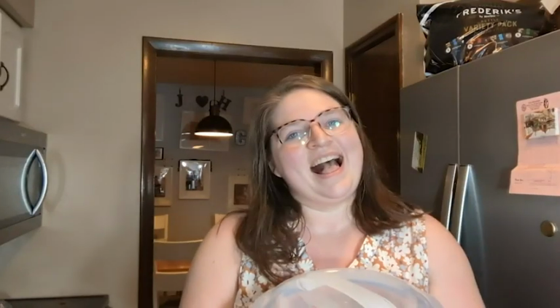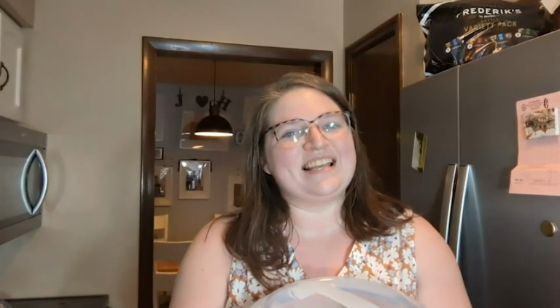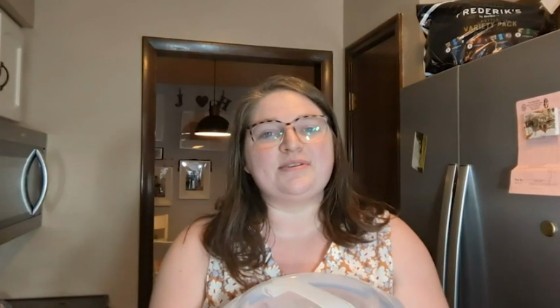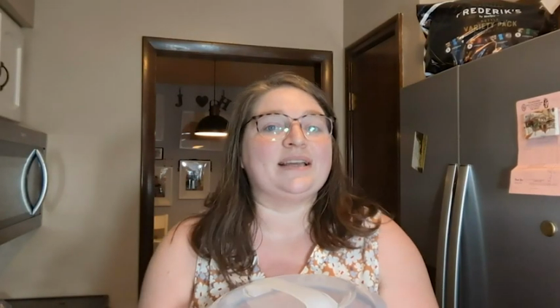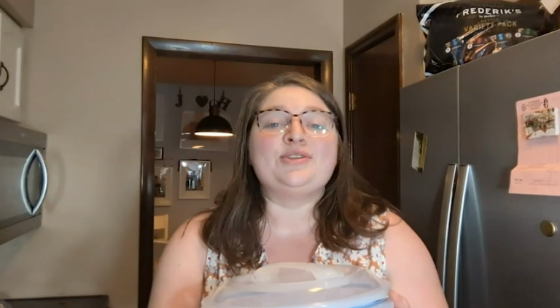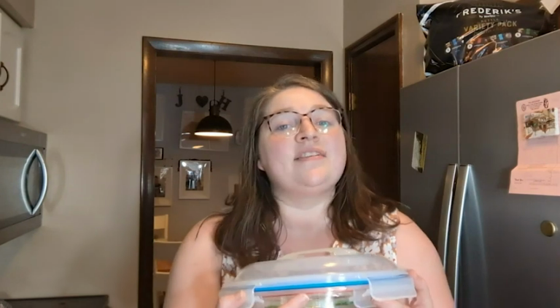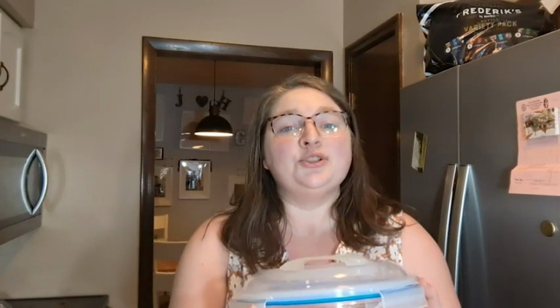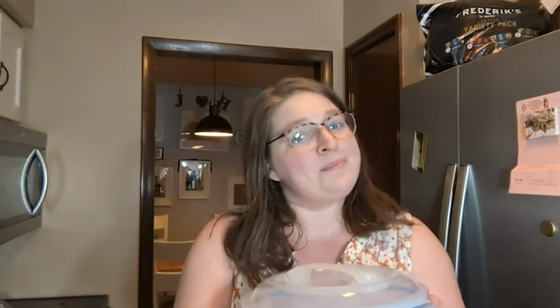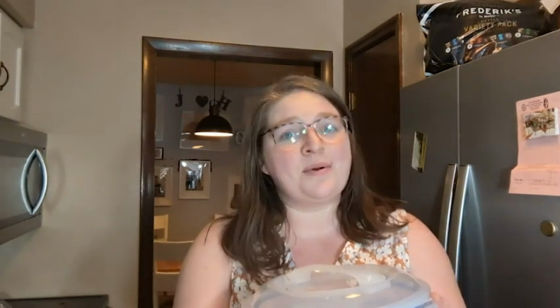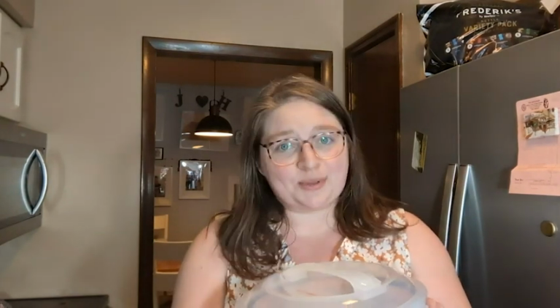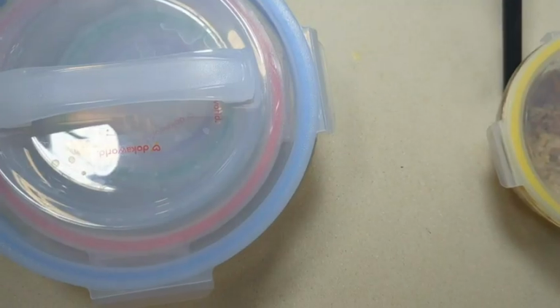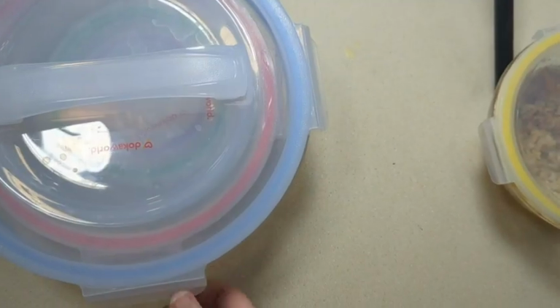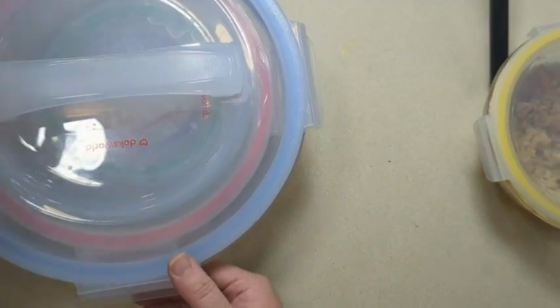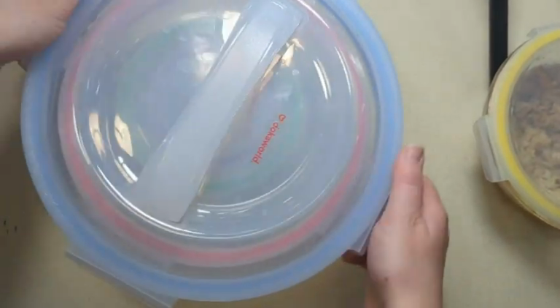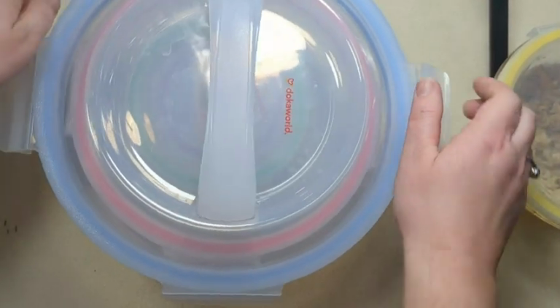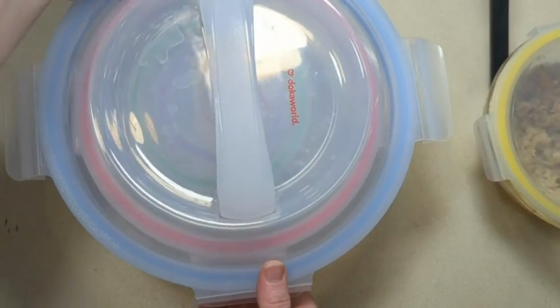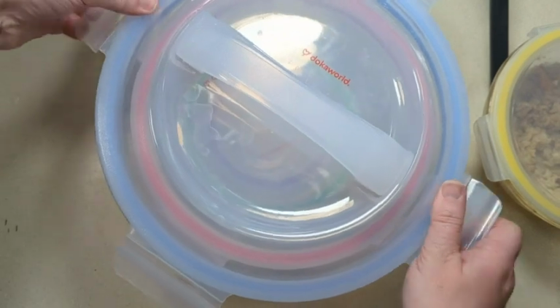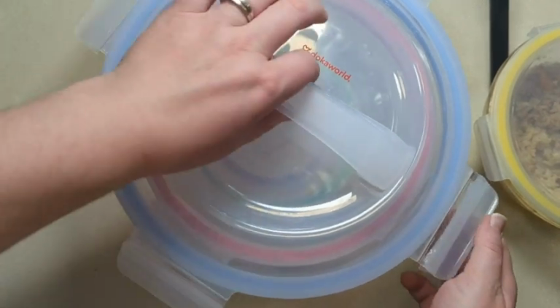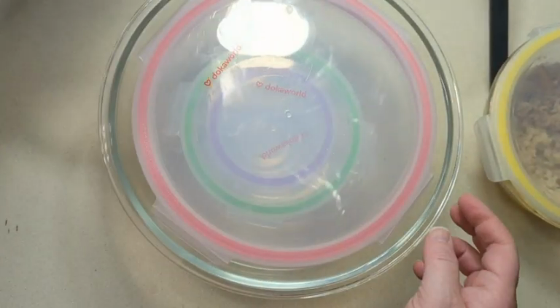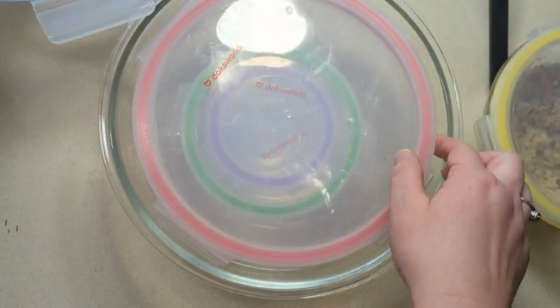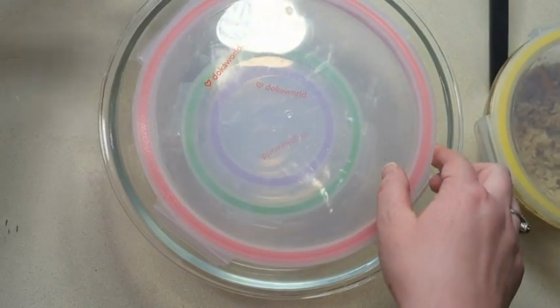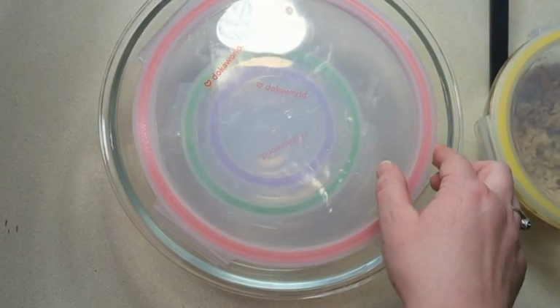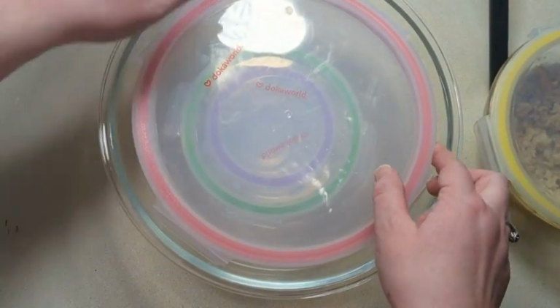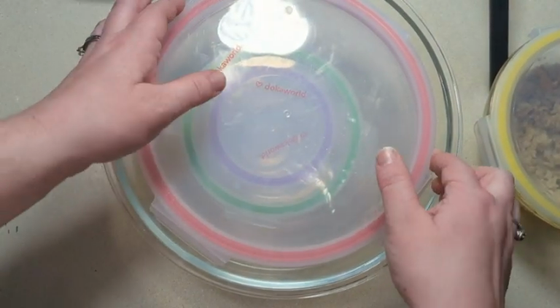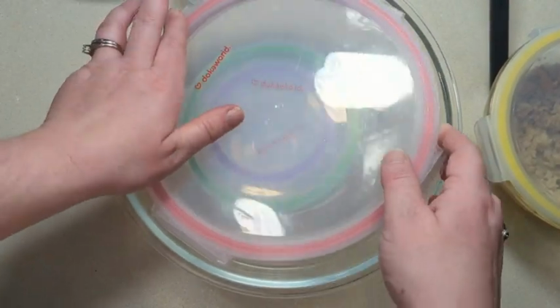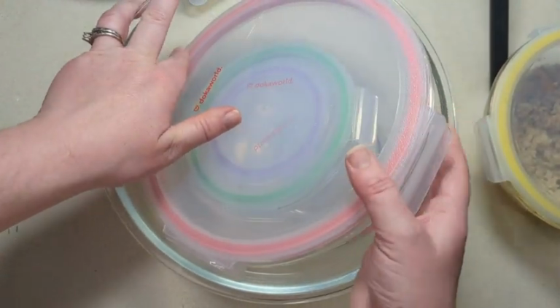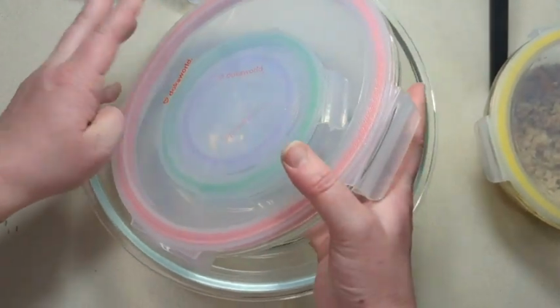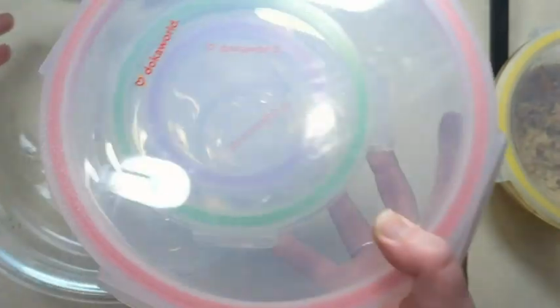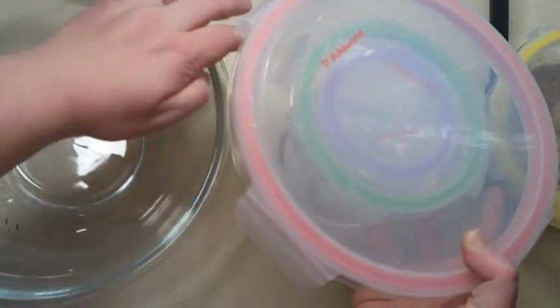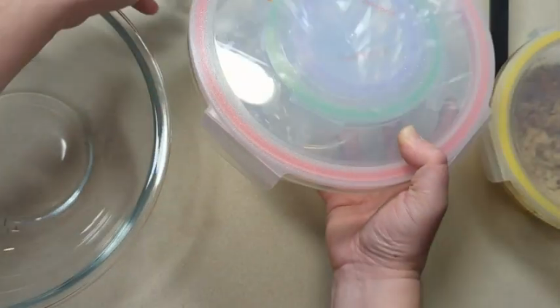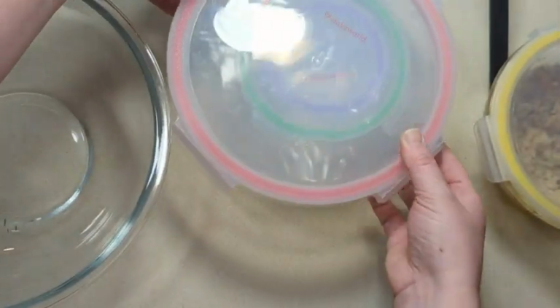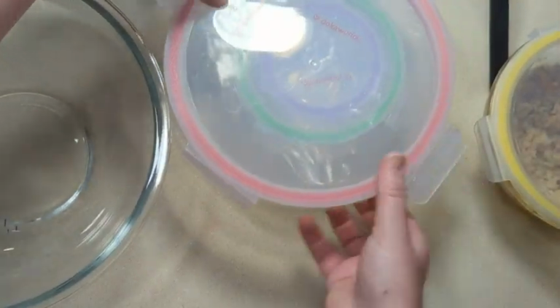Hi, it's Anna with WTI. Do you have too many mixing bowls and storage containers in your kitchen? Well, let me show you something that has helped our kitchen. It is this set of mixing bowls by Docoworld, and there is a set of five in here.